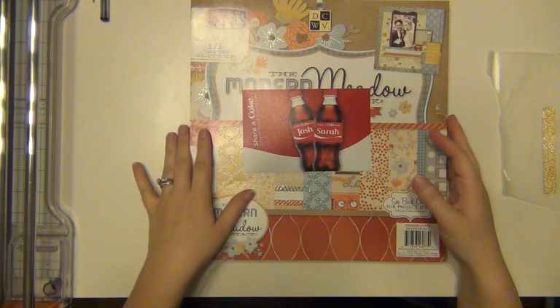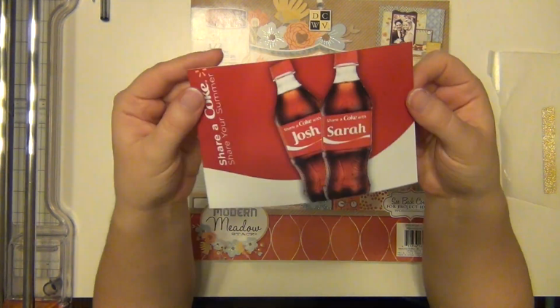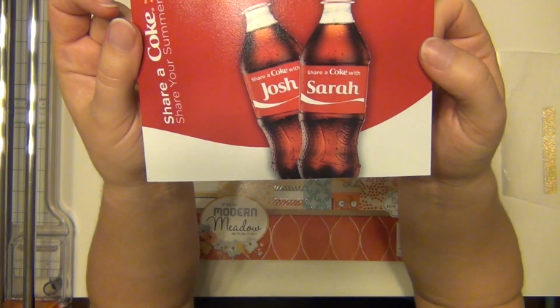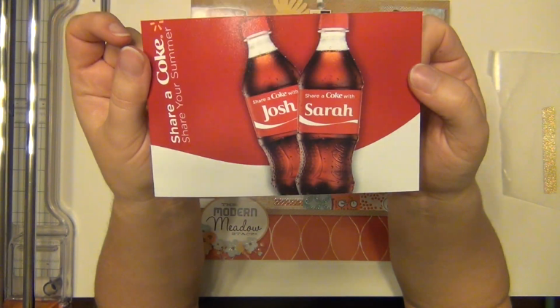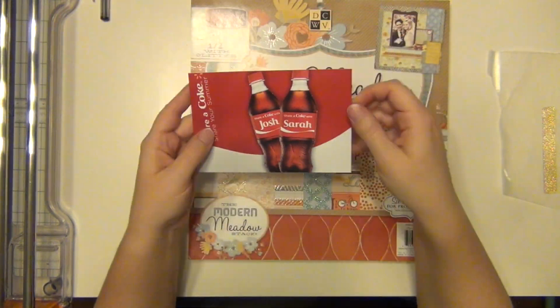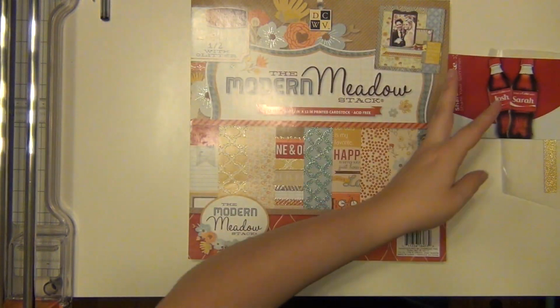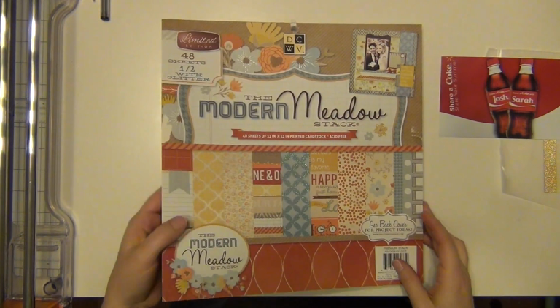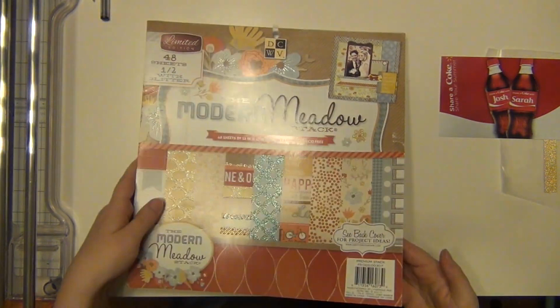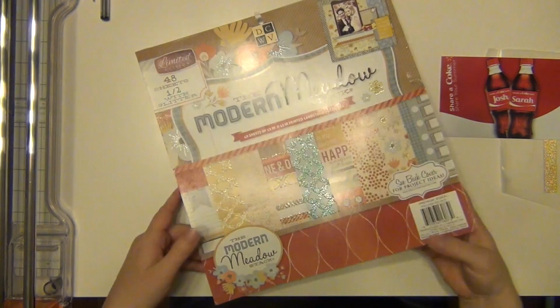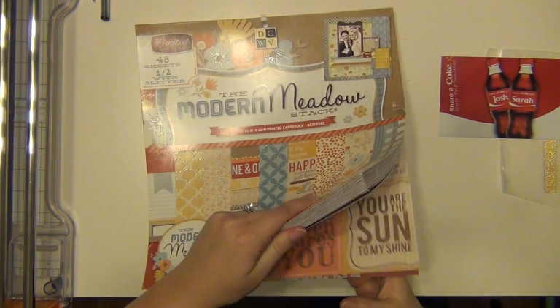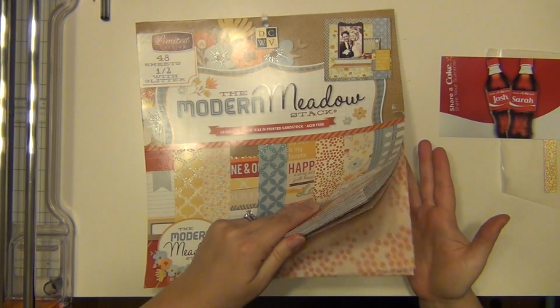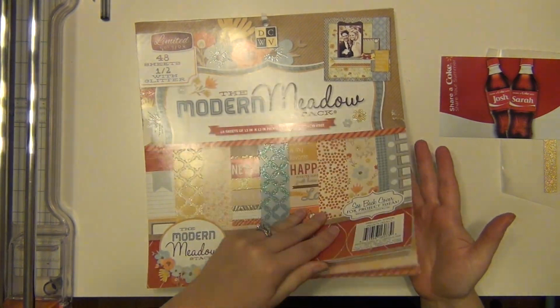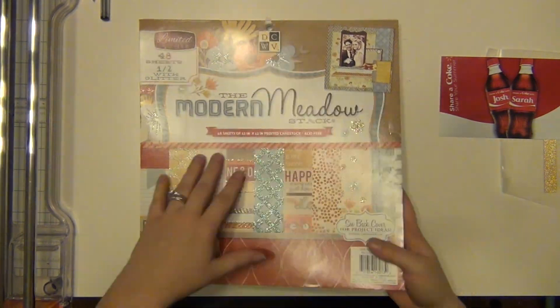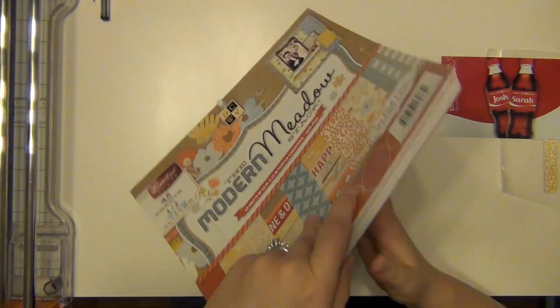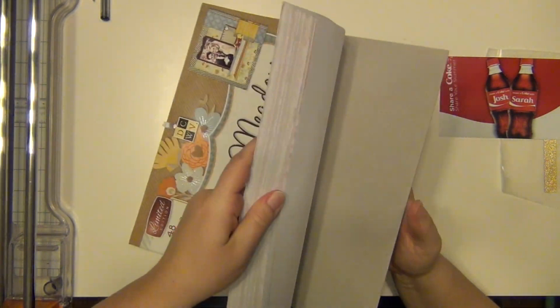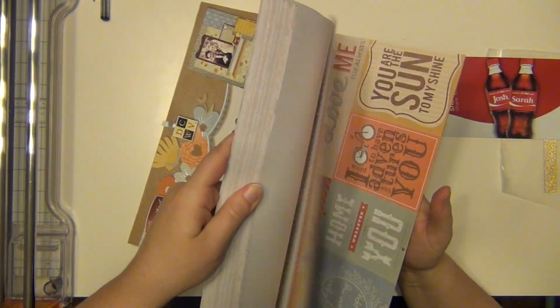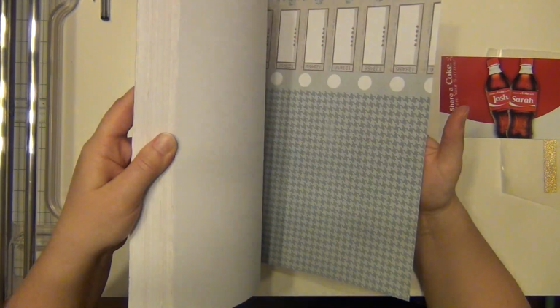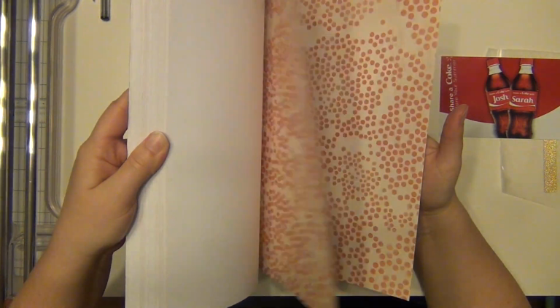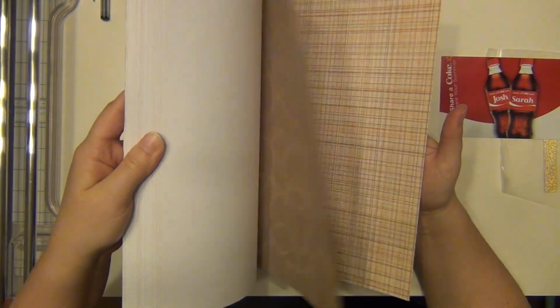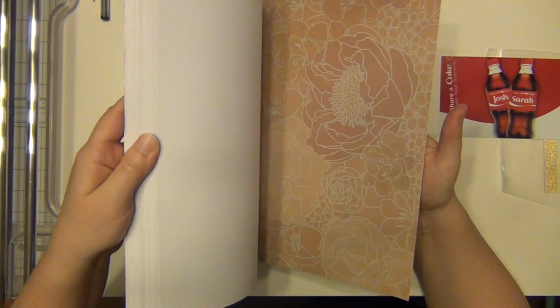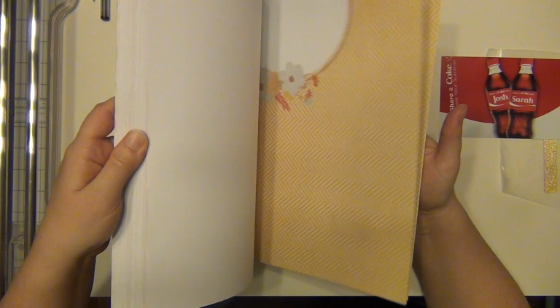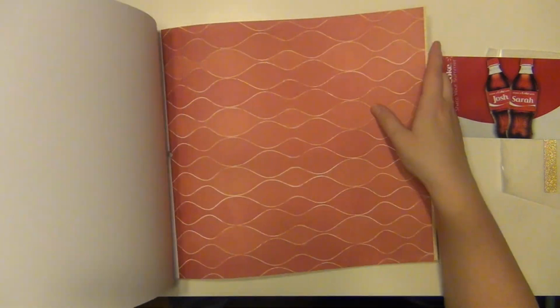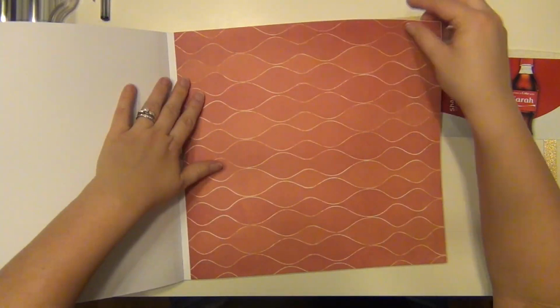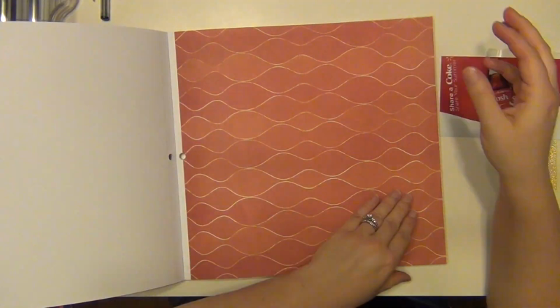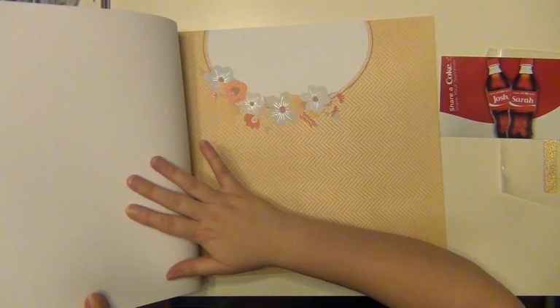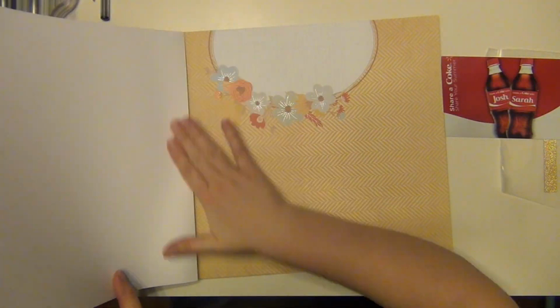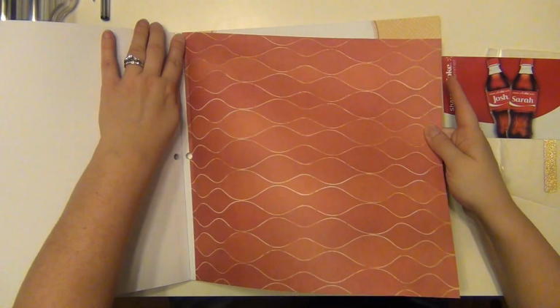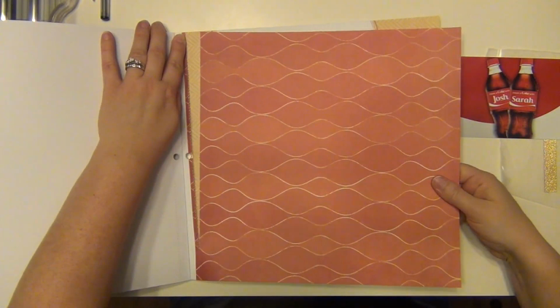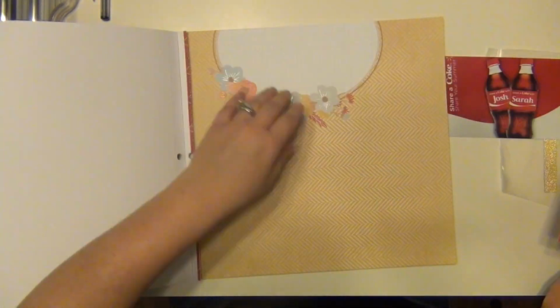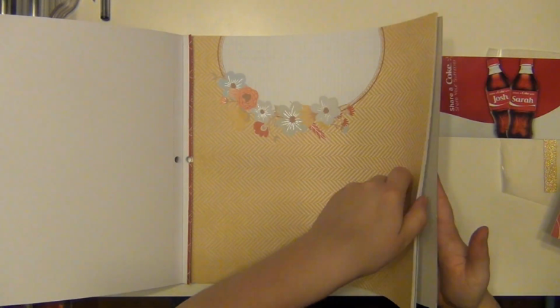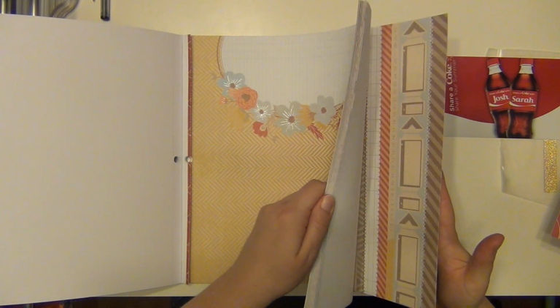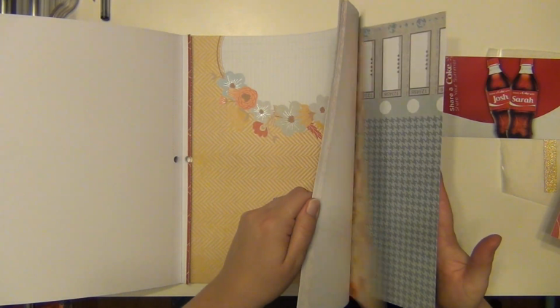Hey guys, it's Sarah and I am here with a Freckled Fawn Friday layout for you. Every Friday I am bringing you a layout where I use mostly my Freckled Fawn embellishment kits and pattern paper from my stash.